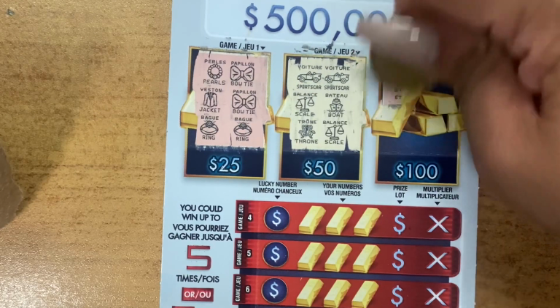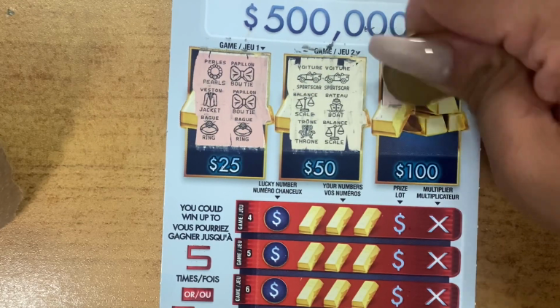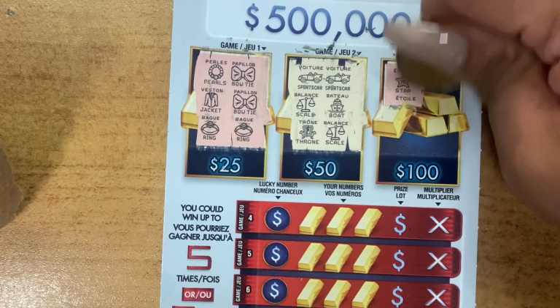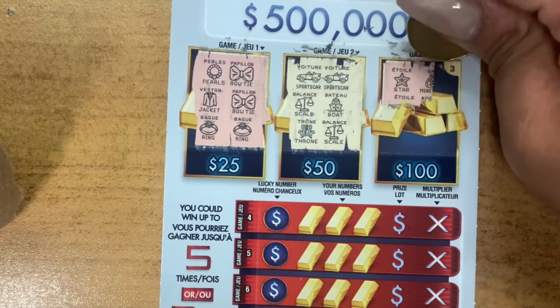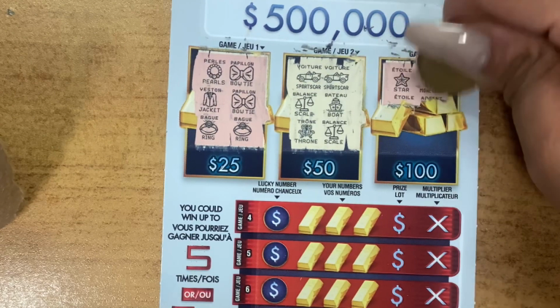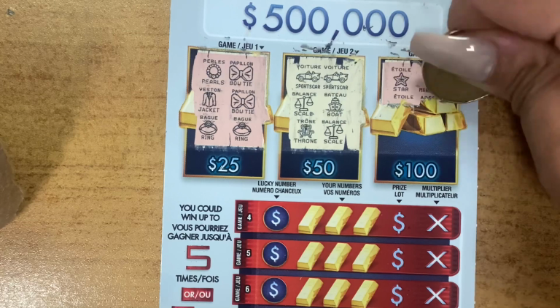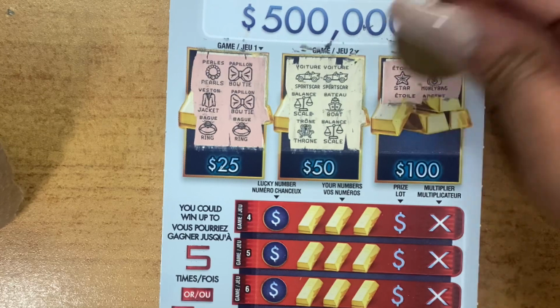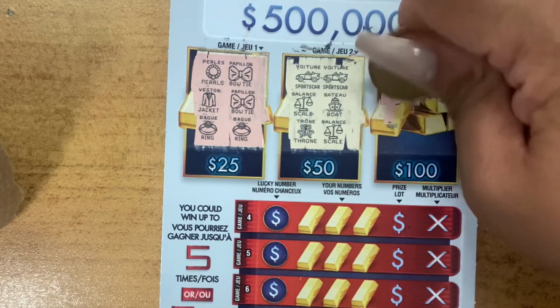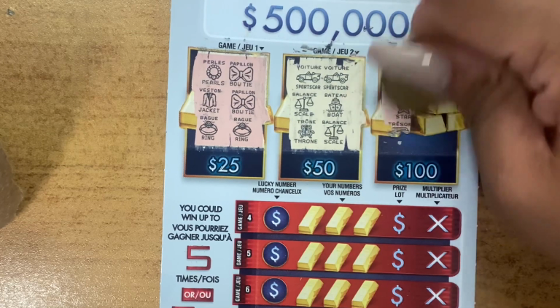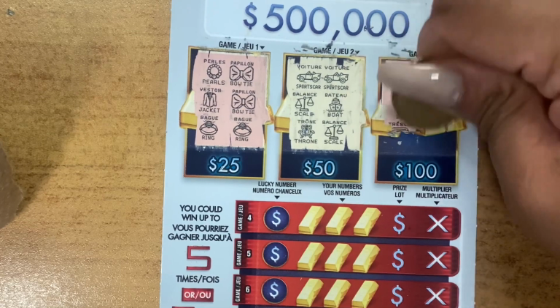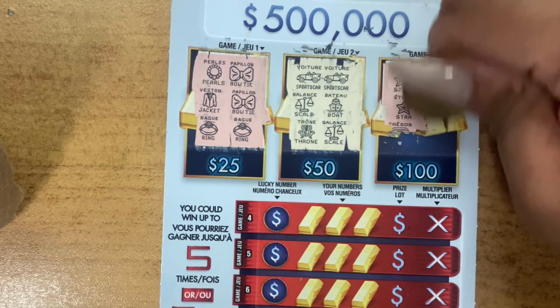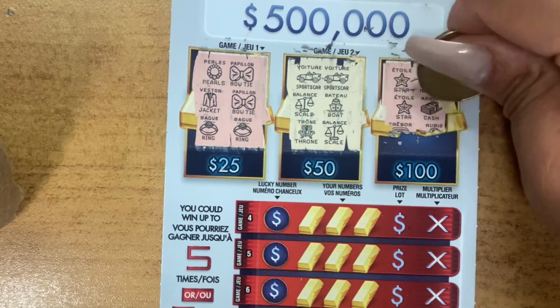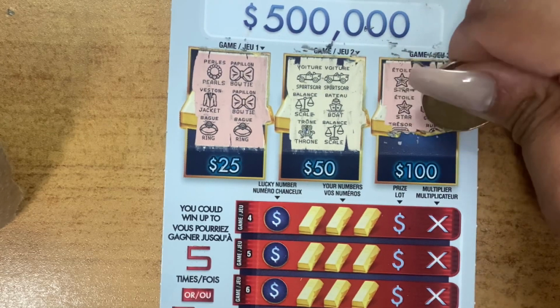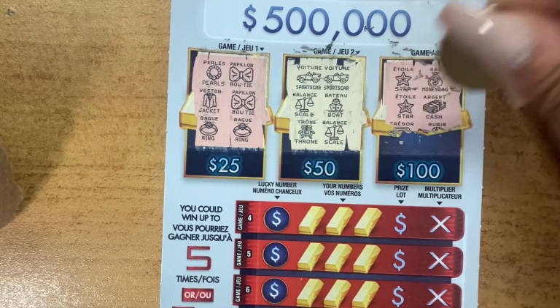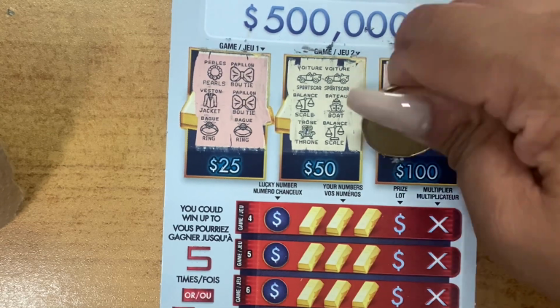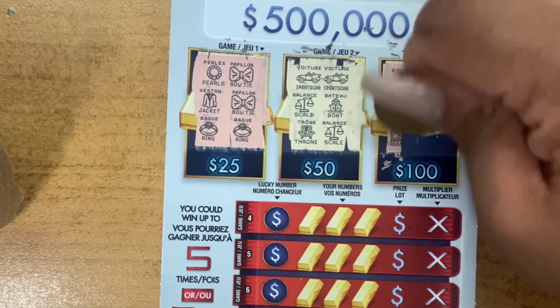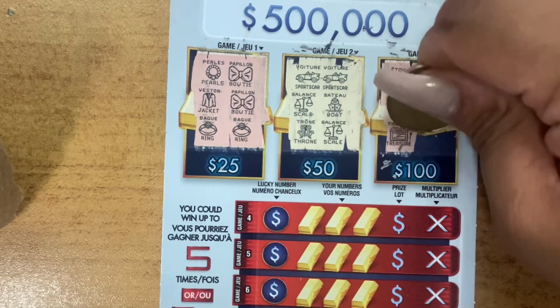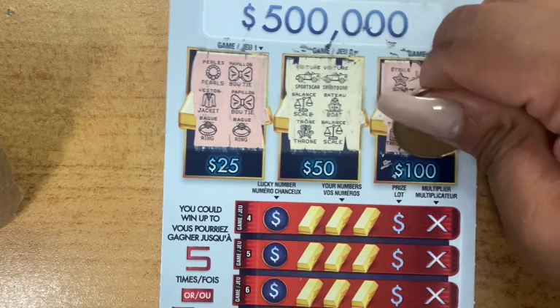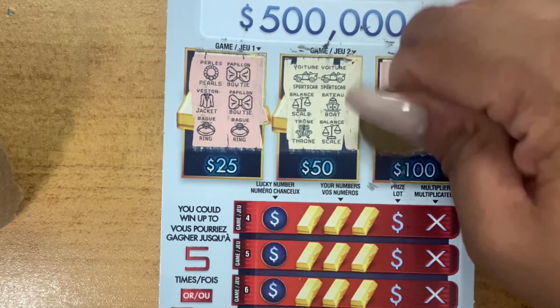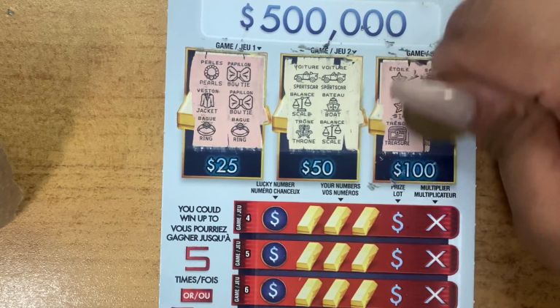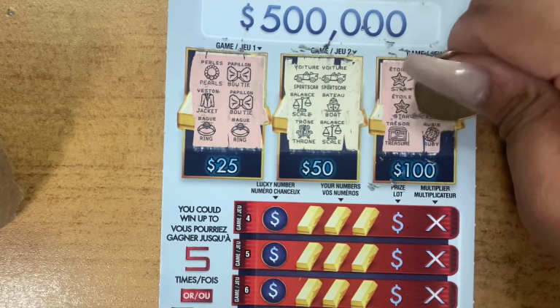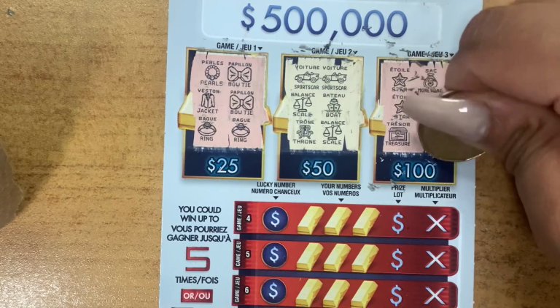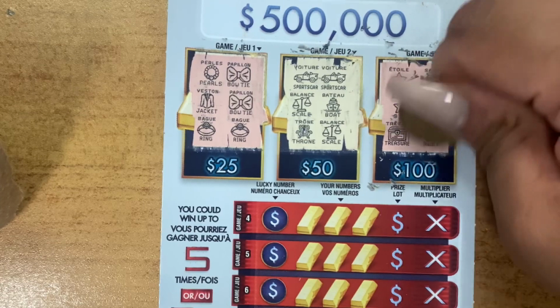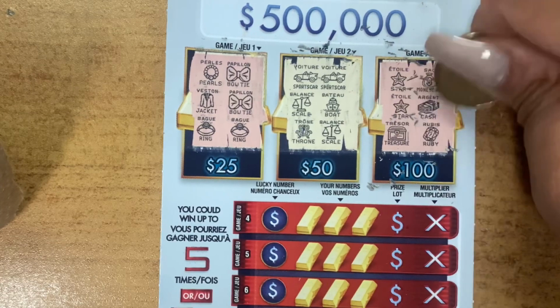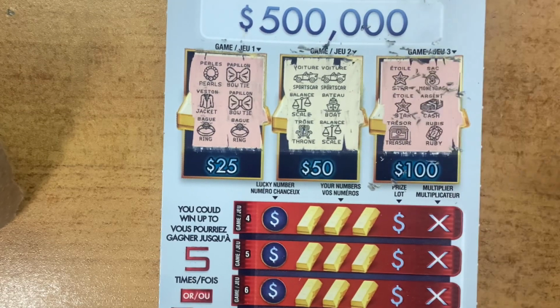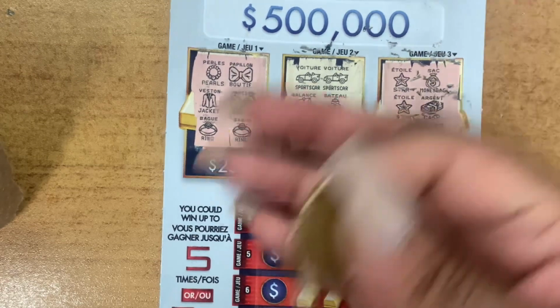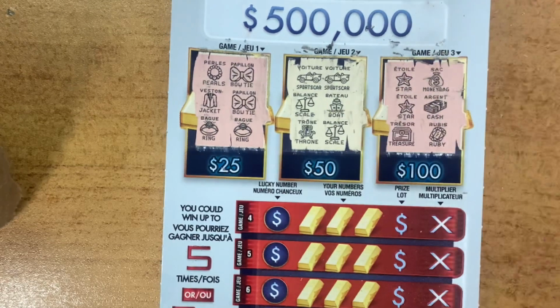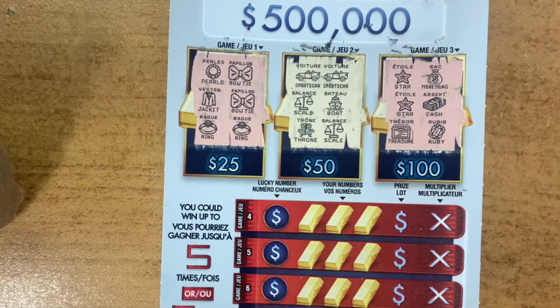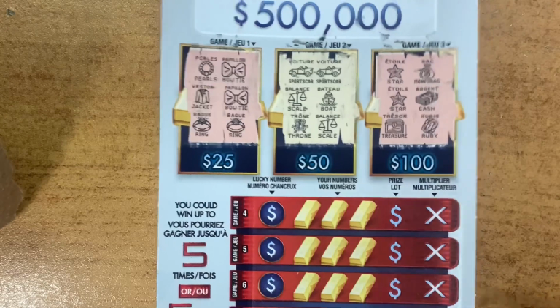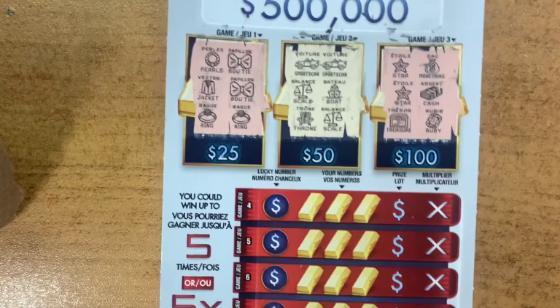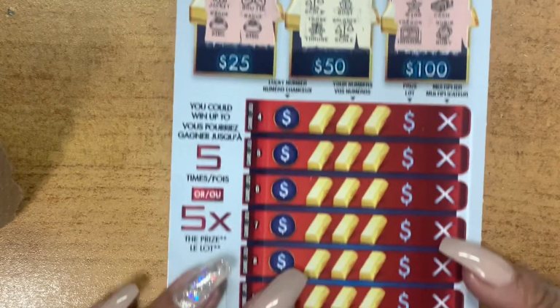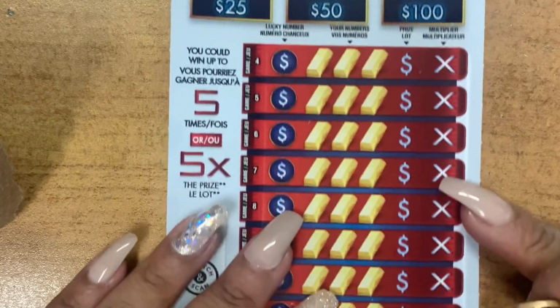We have a star, money bag, a star, cash, treasure, and a ruby. No luck there.